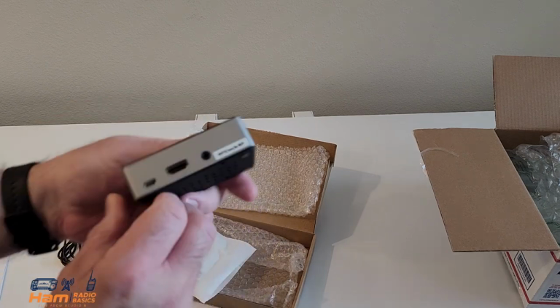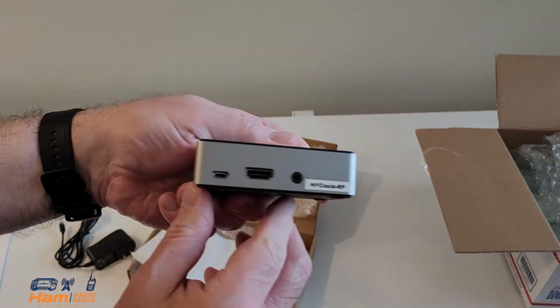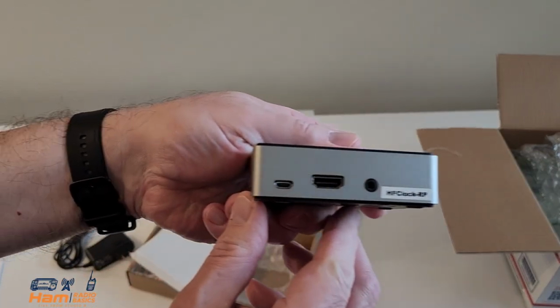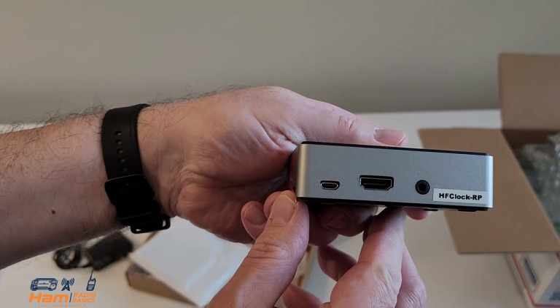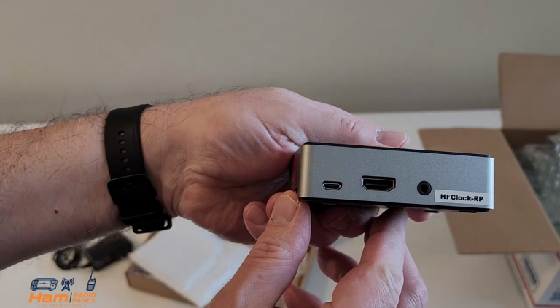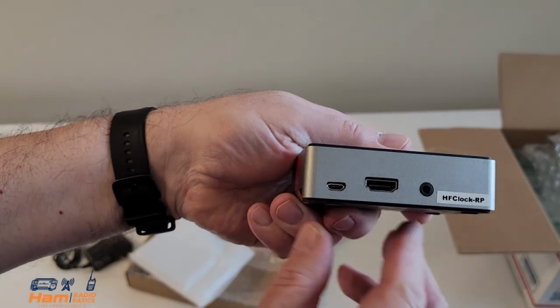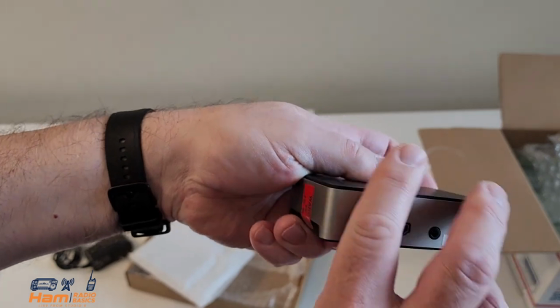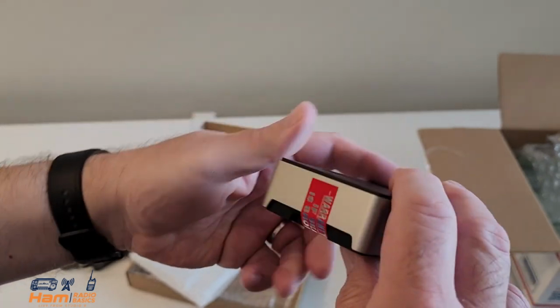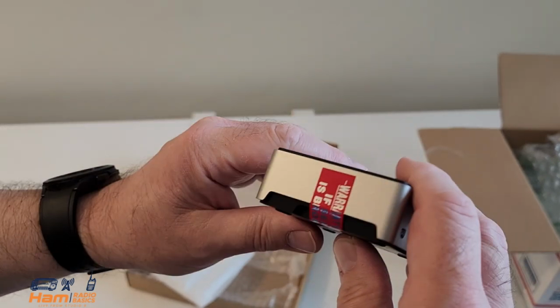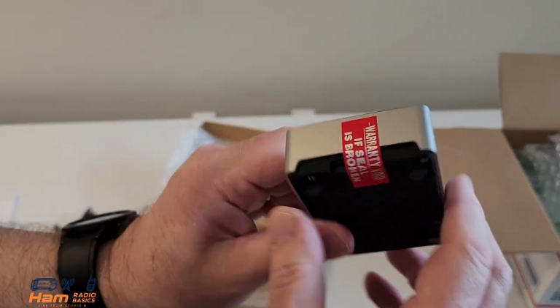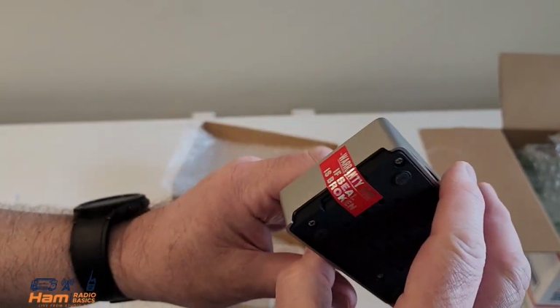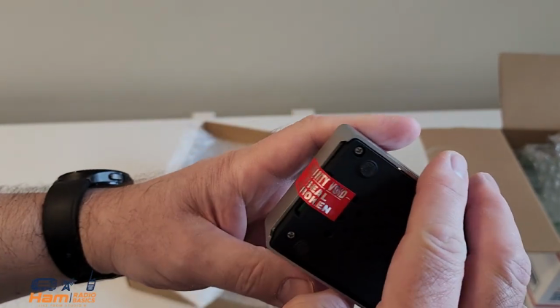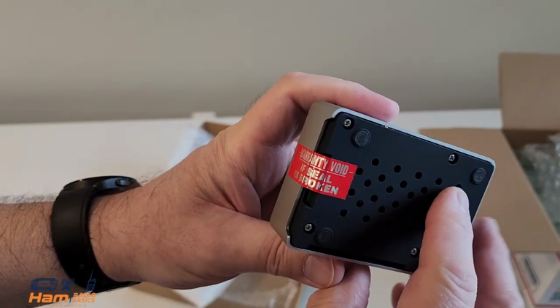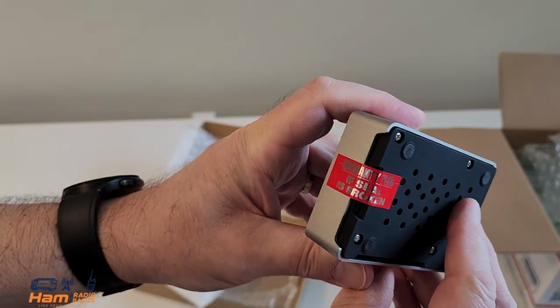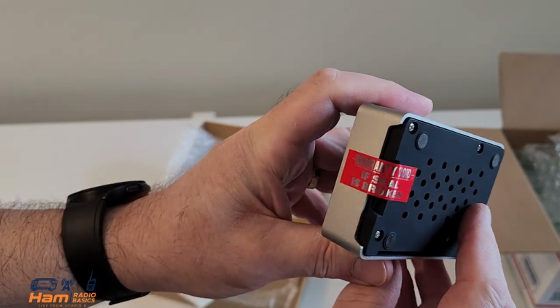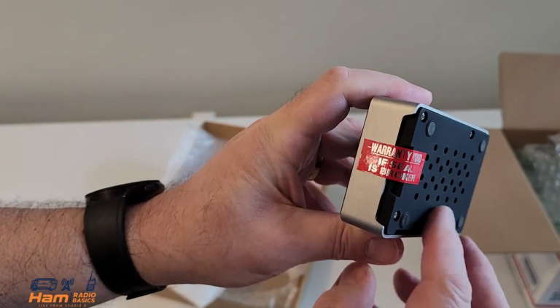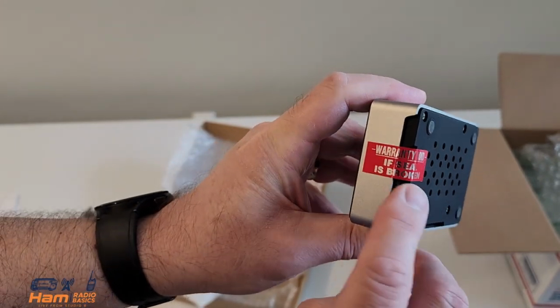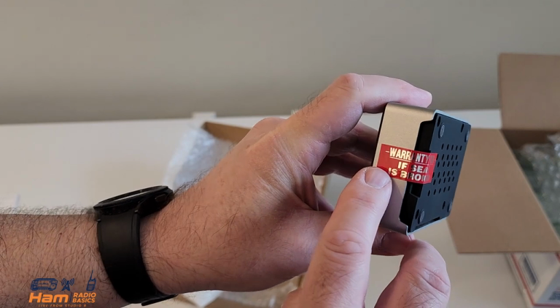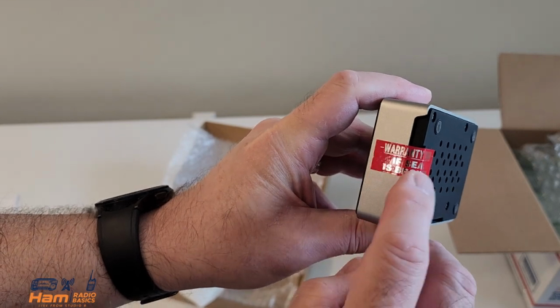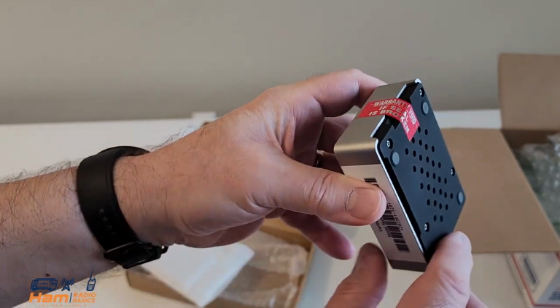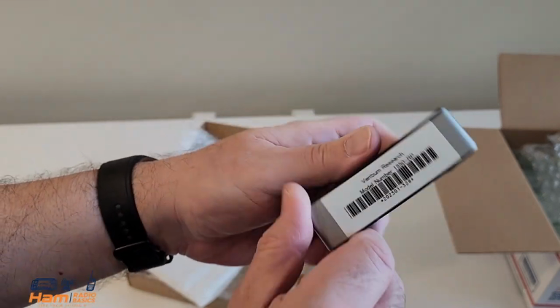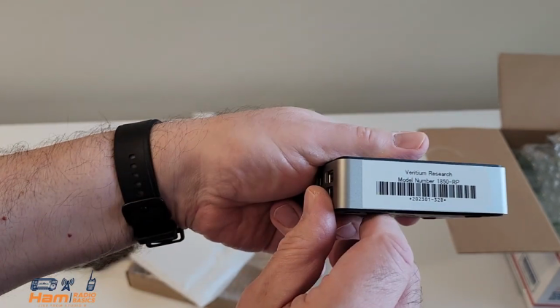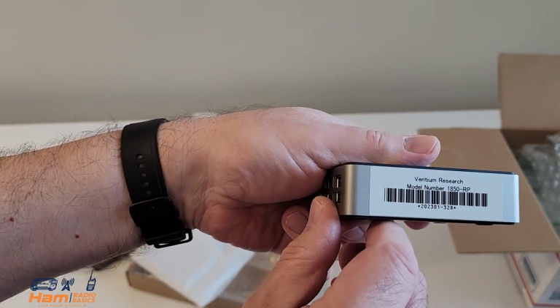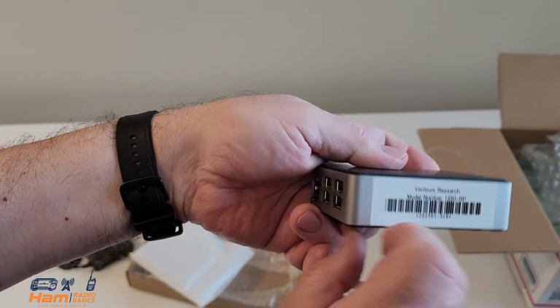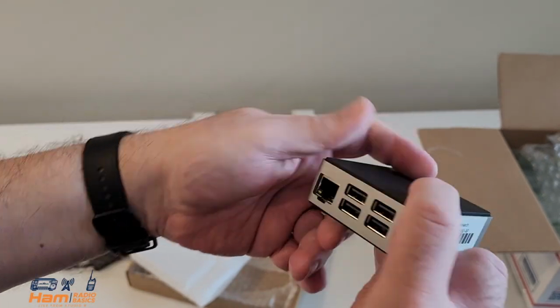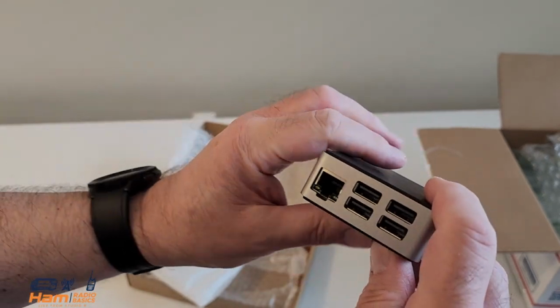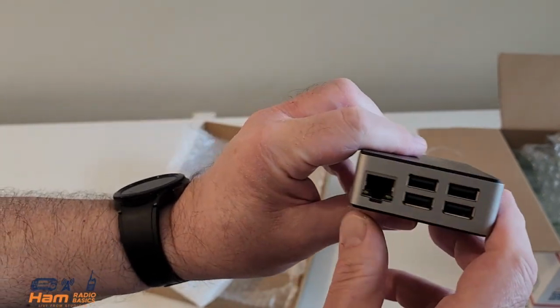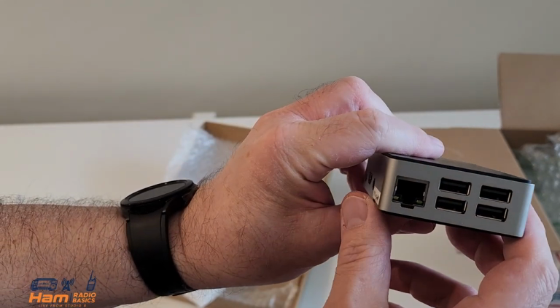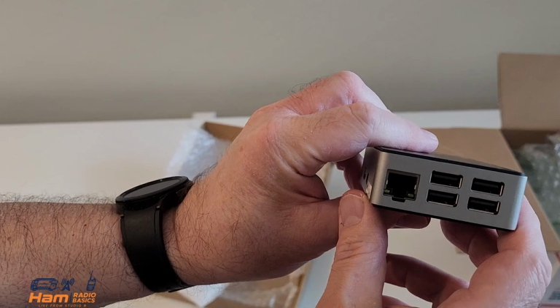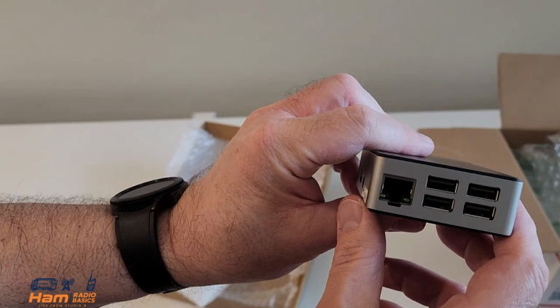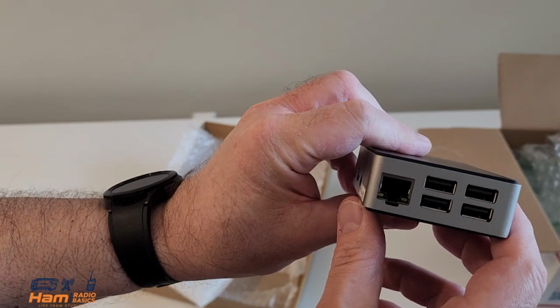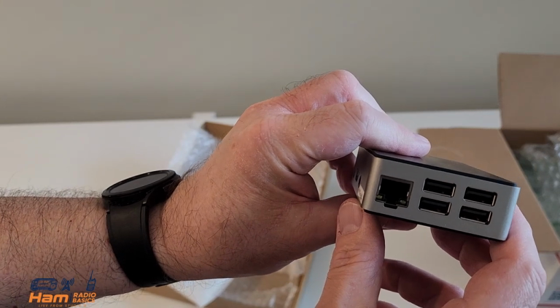There is the power adapter and here is the module. Take a look at the ports on the back, on the side, on the bottom. There's a UPC on there, and then there are USB ports and an ethernet port right there.